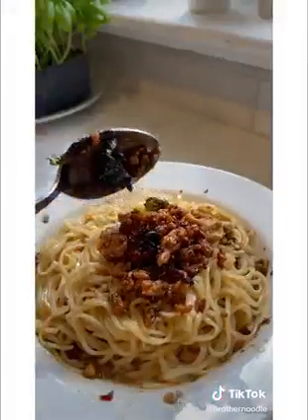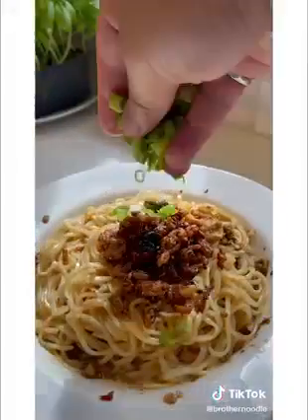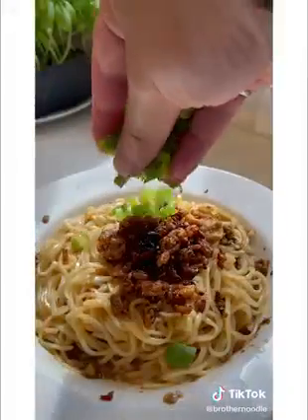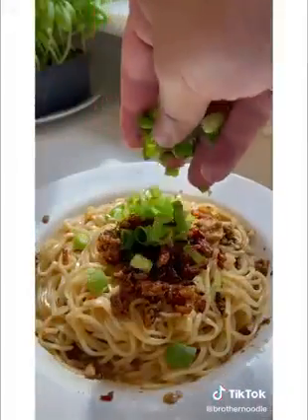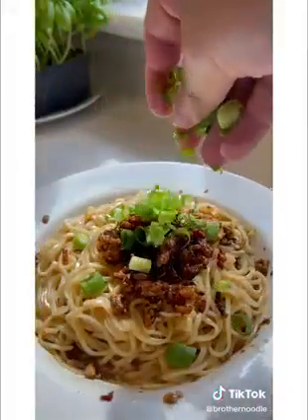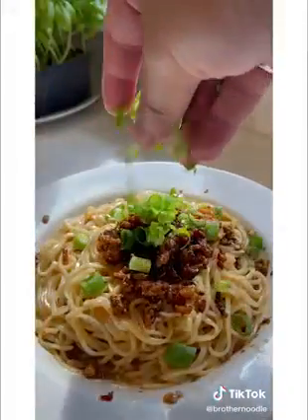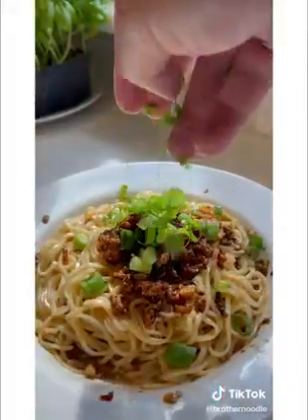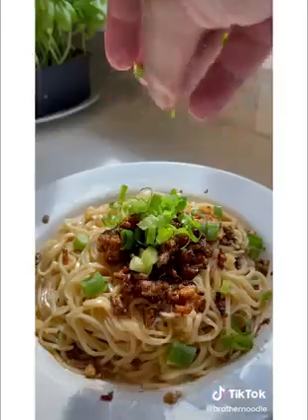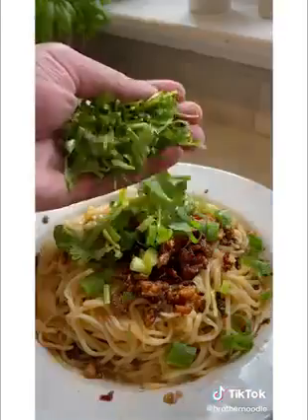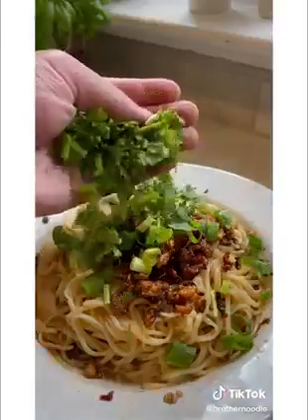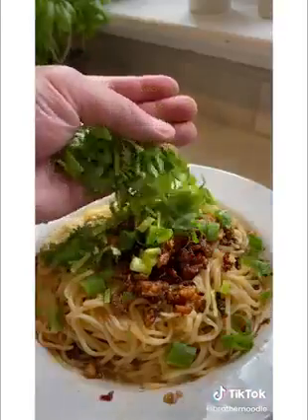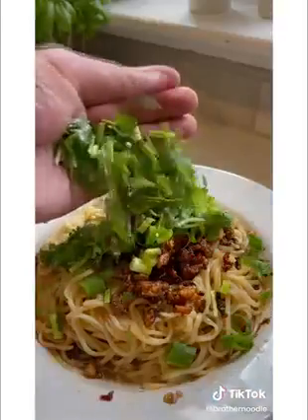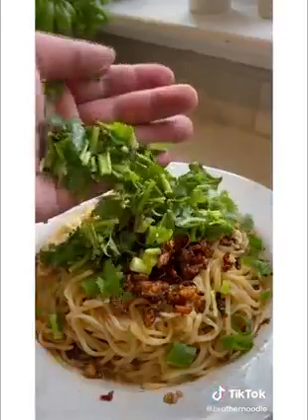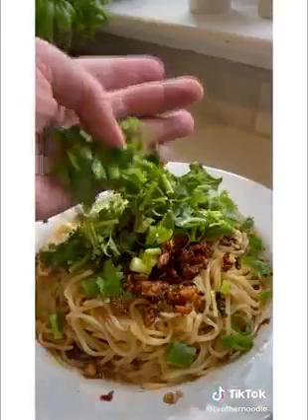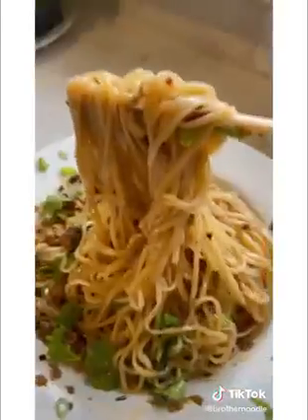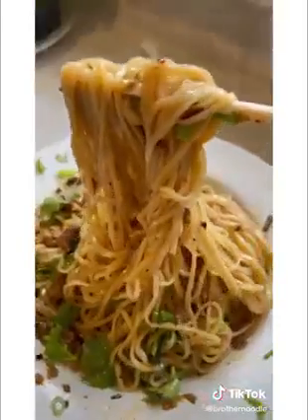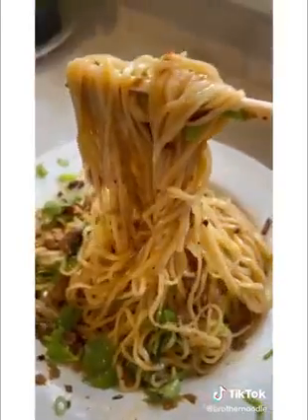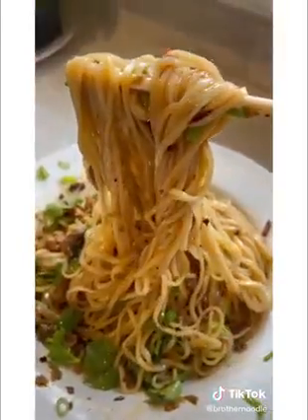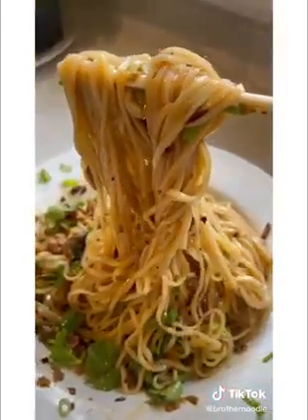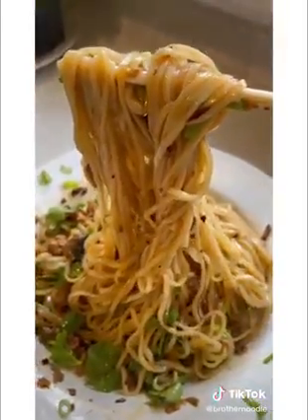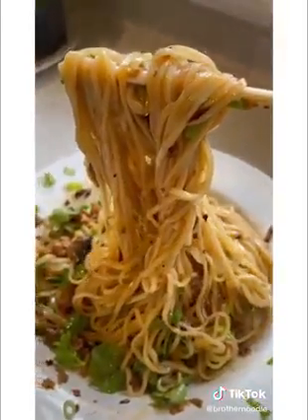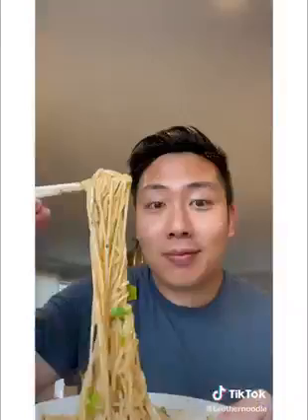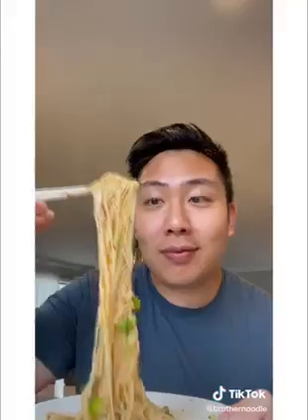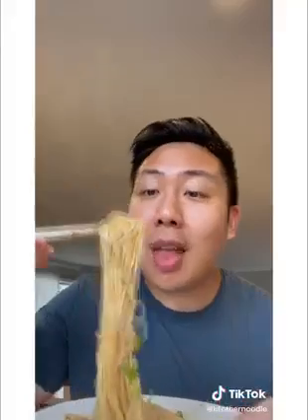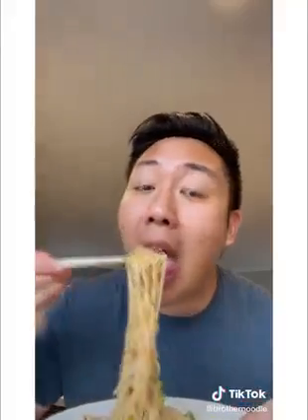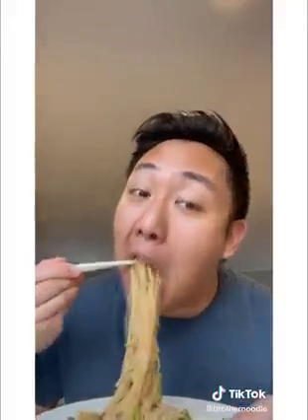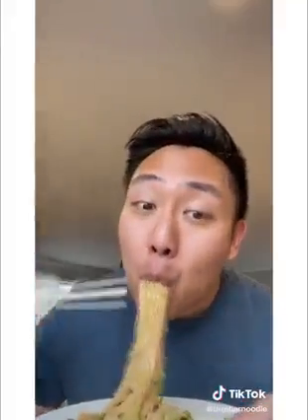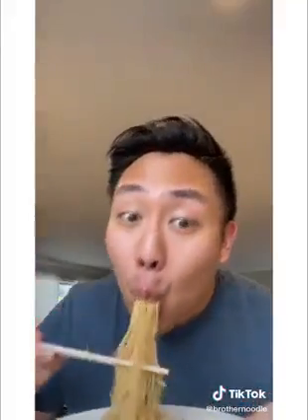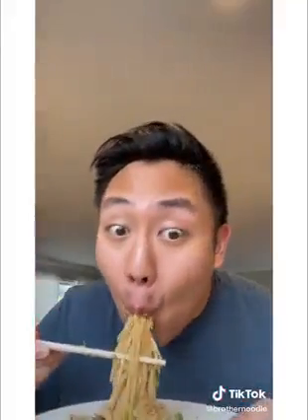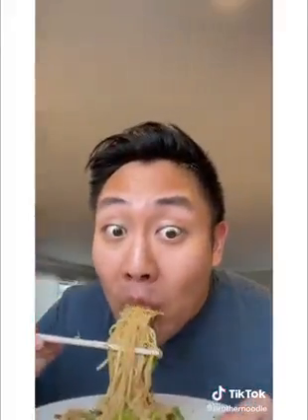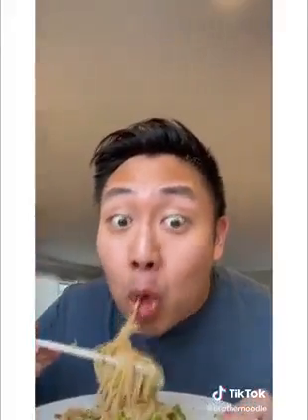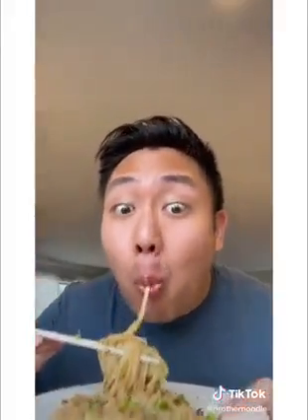Green onions and of course cilantro. Disclaimer: I don't think I used the right preserved mustard greens, and I definitely want to try this with Sichuan peppercorns. But it was good.